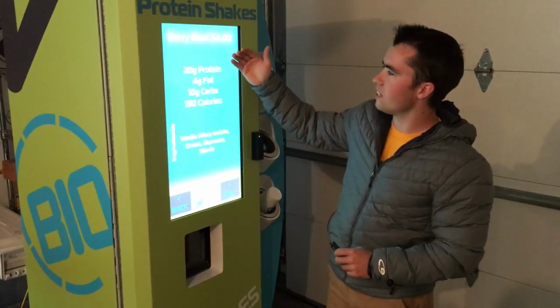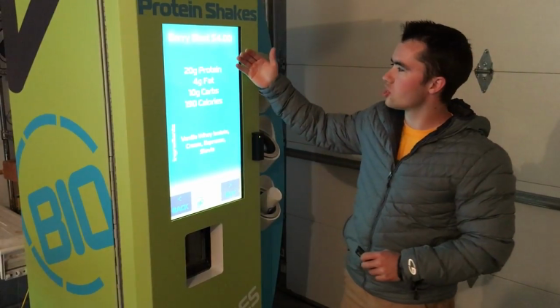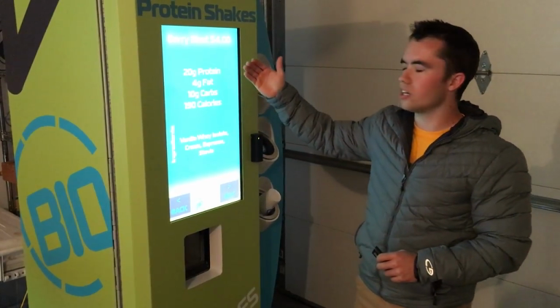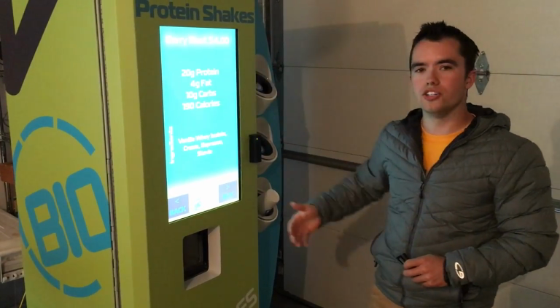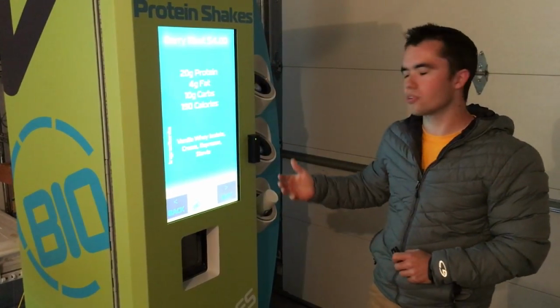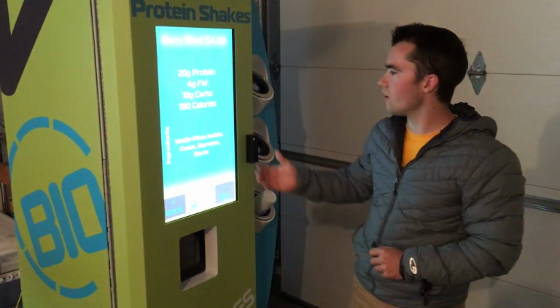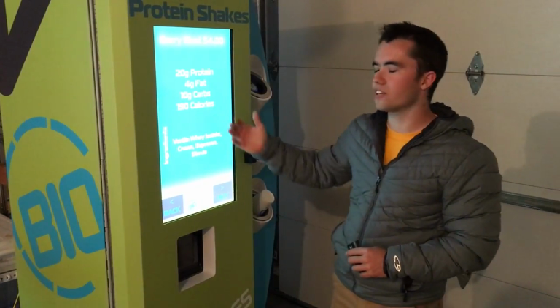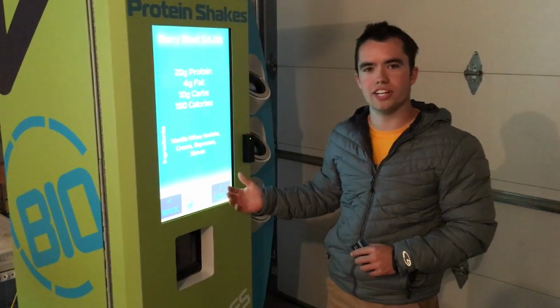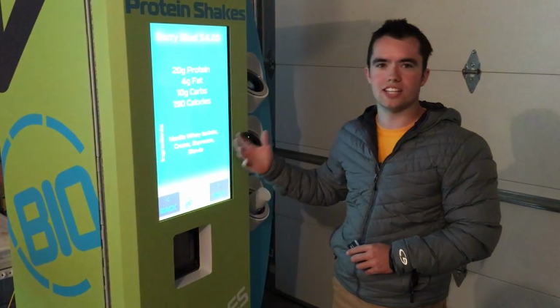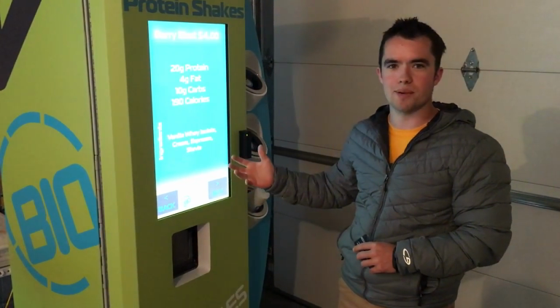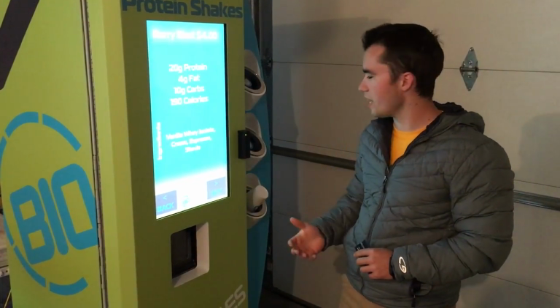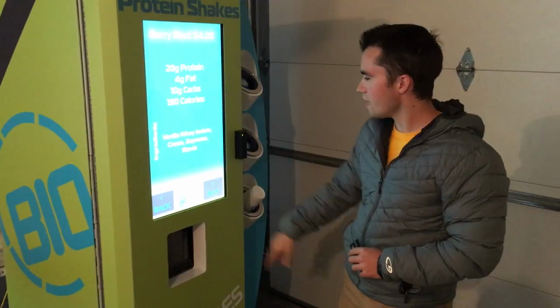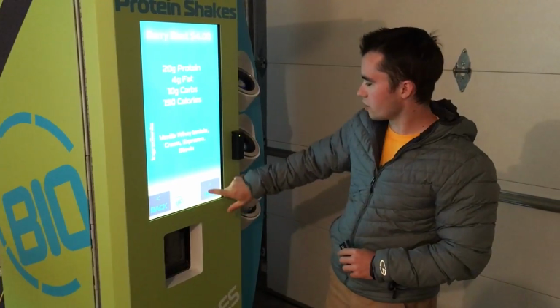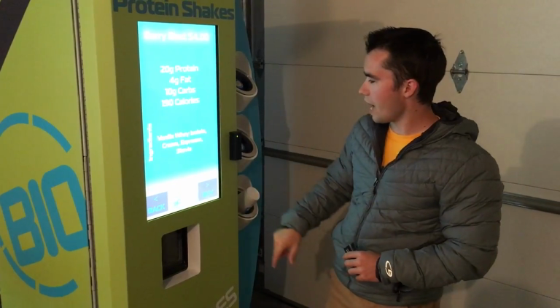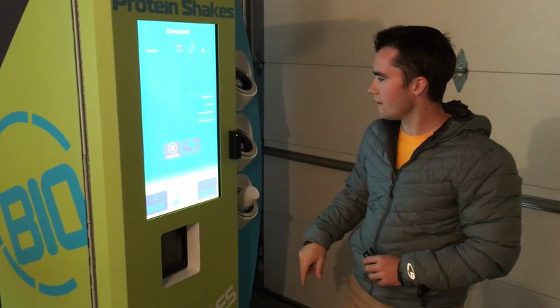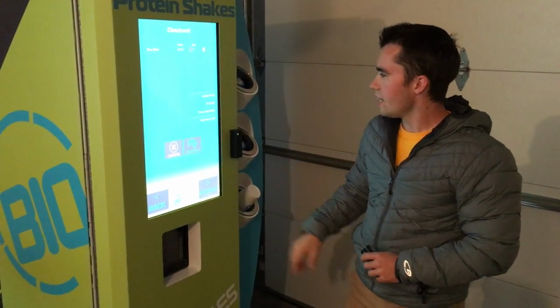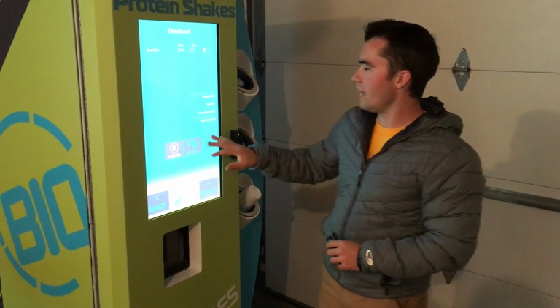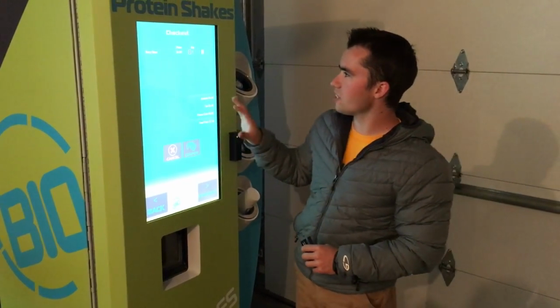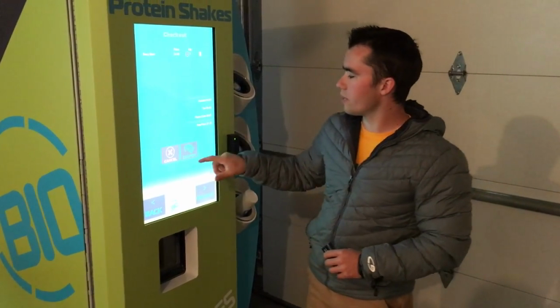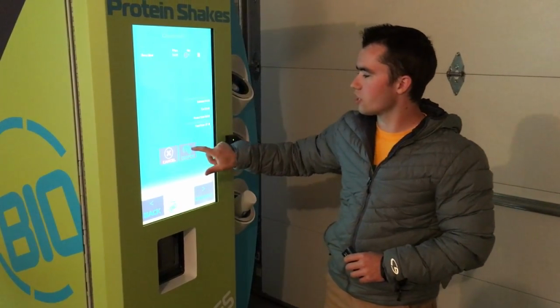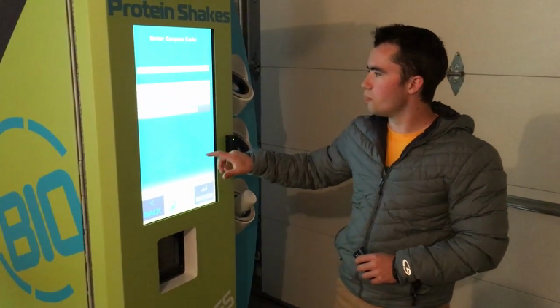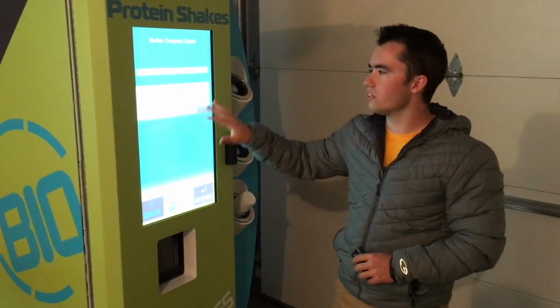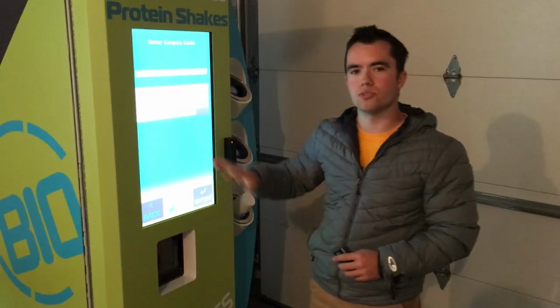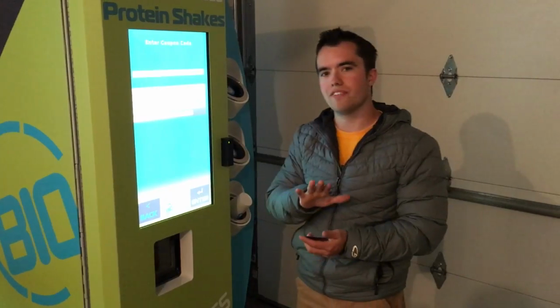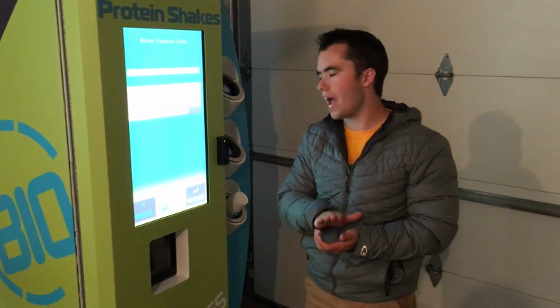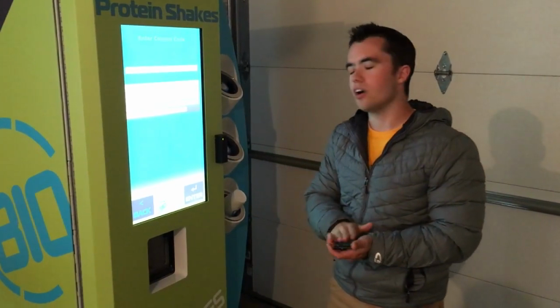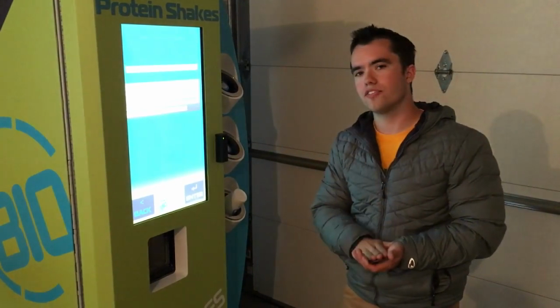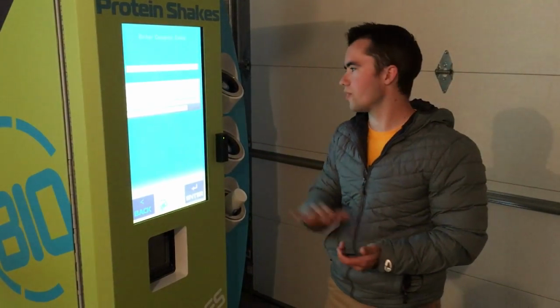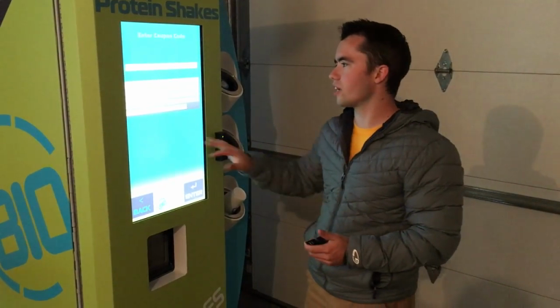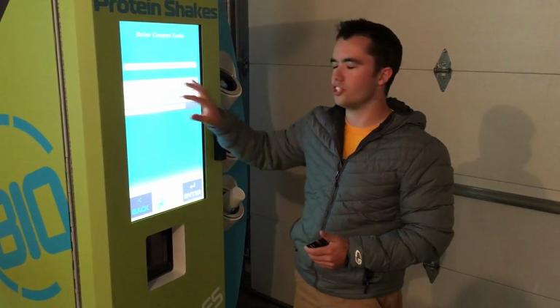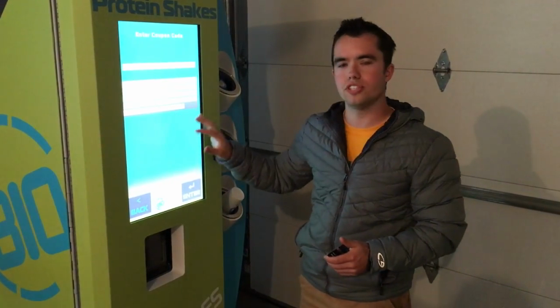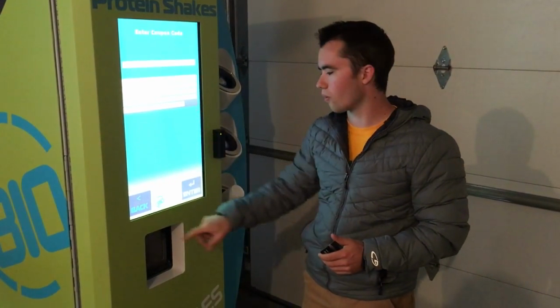It then shows the nutrient profile and the different ingredients in that type of shake. We click buy, and at this point we can click coupon. In the future, when you buy from your app on your phone without a credit card, you can use this portal.